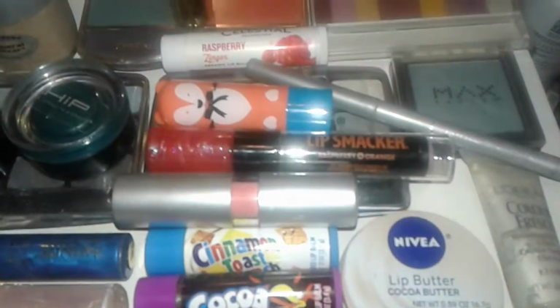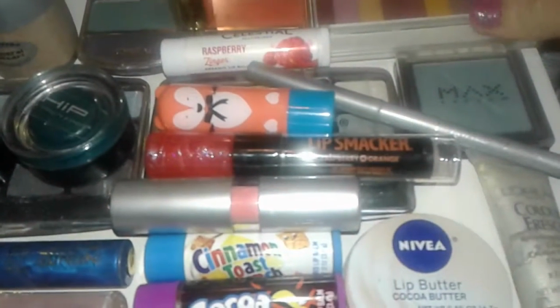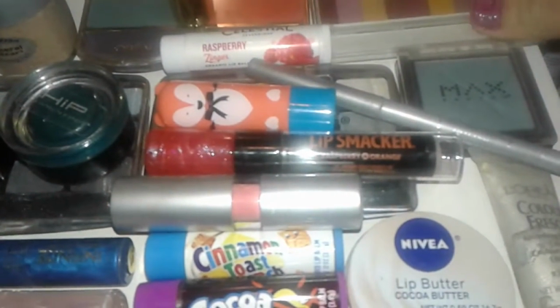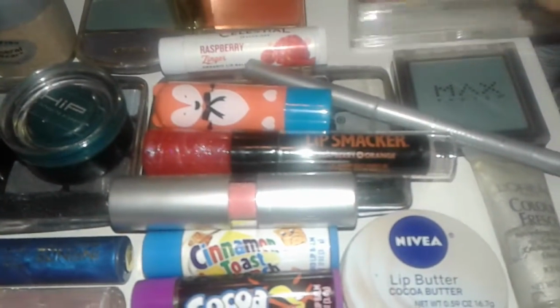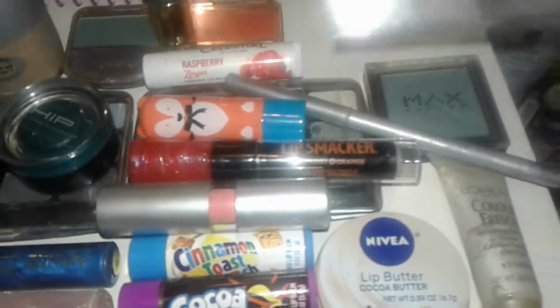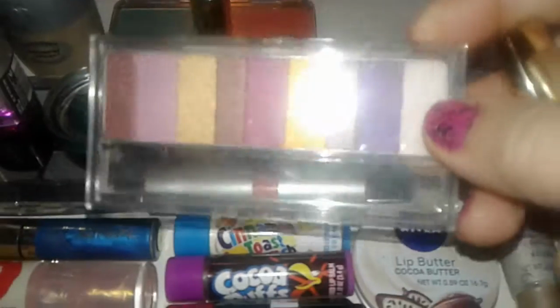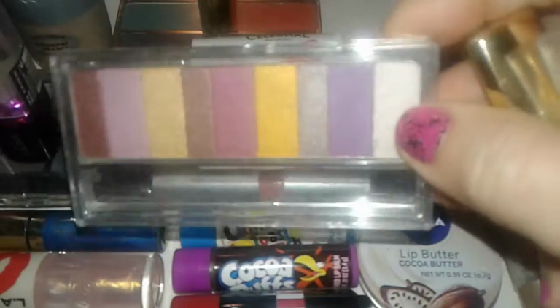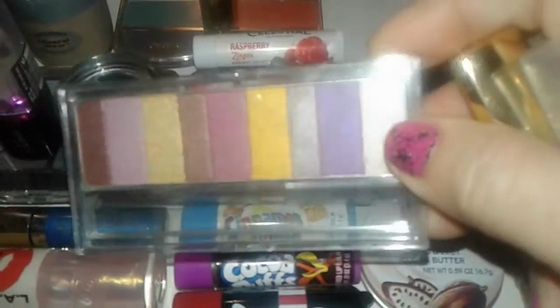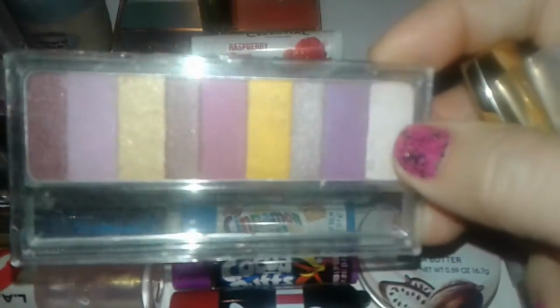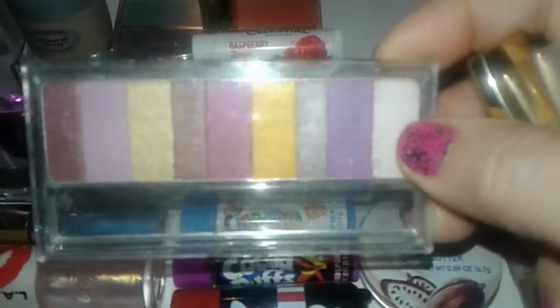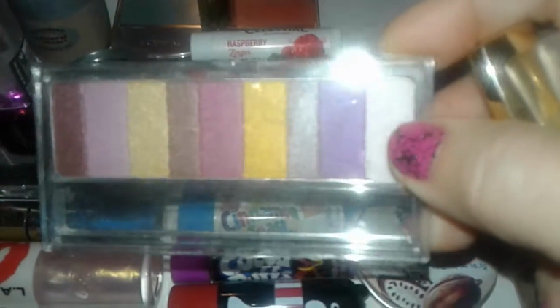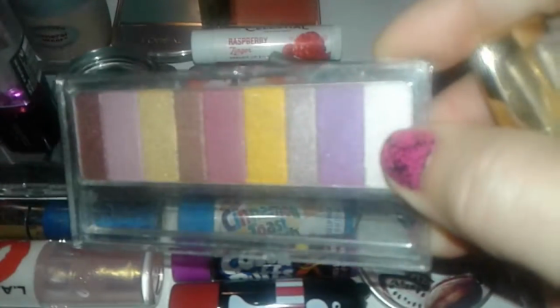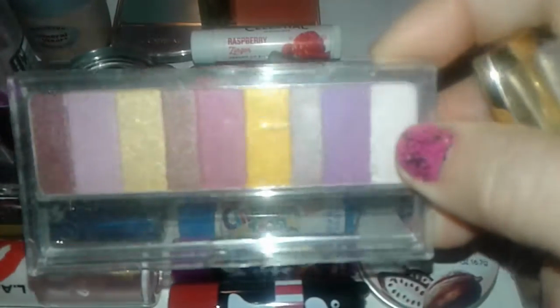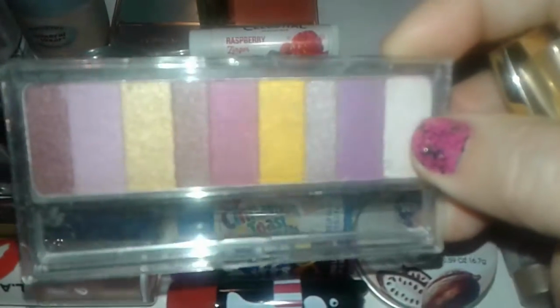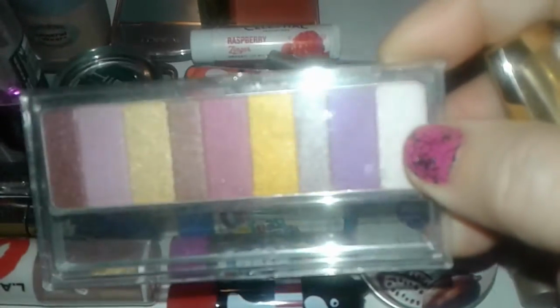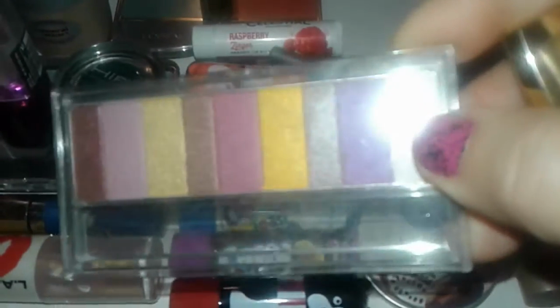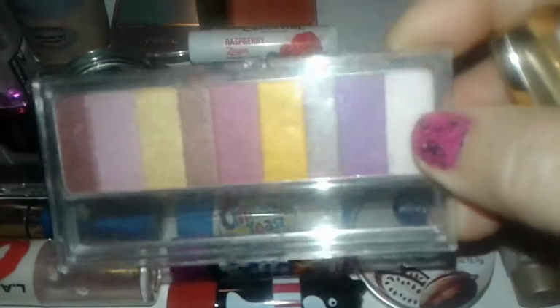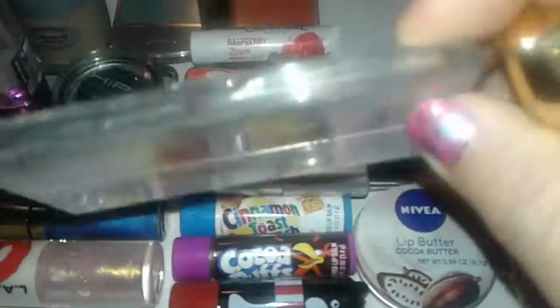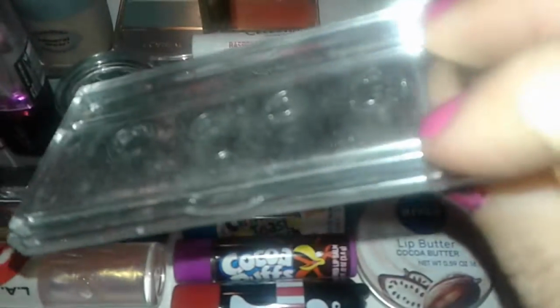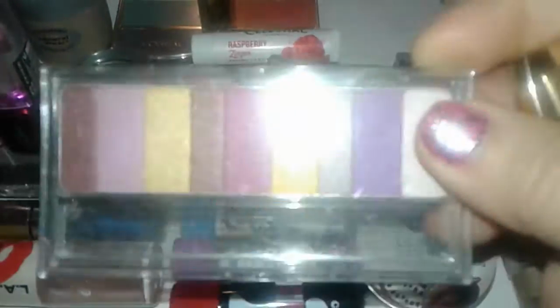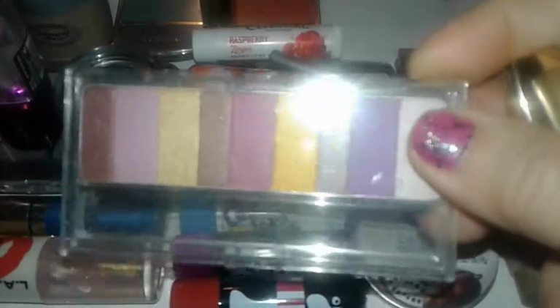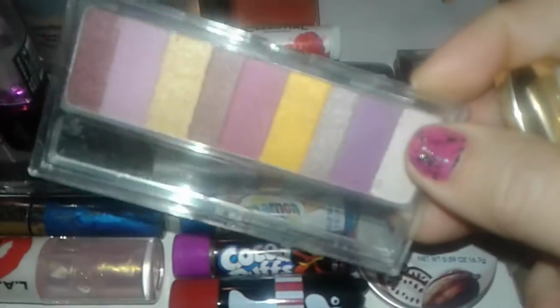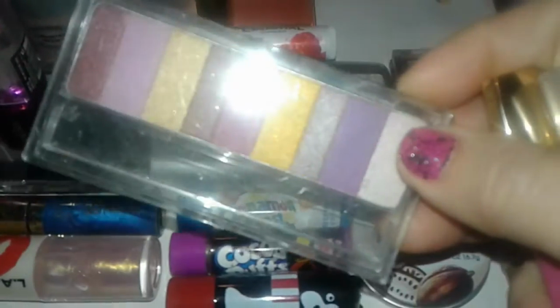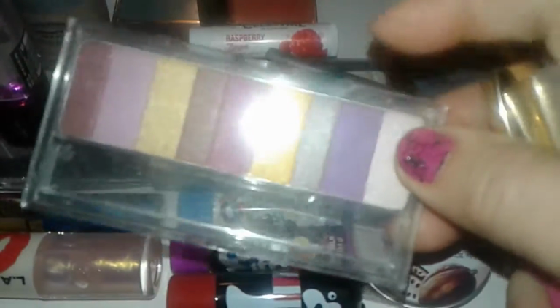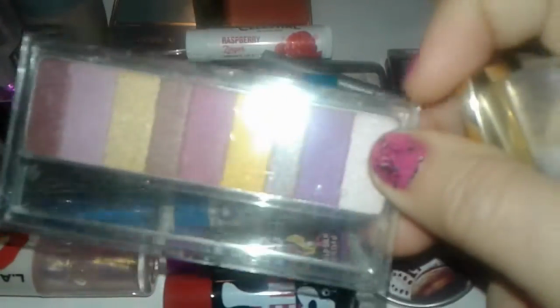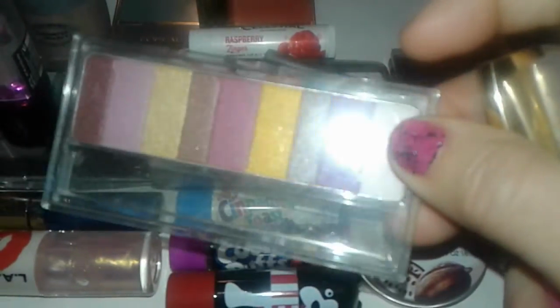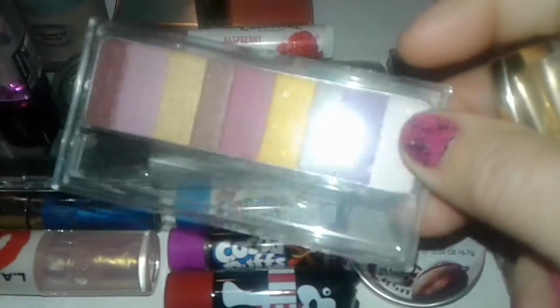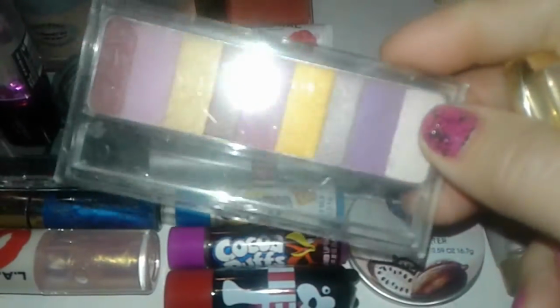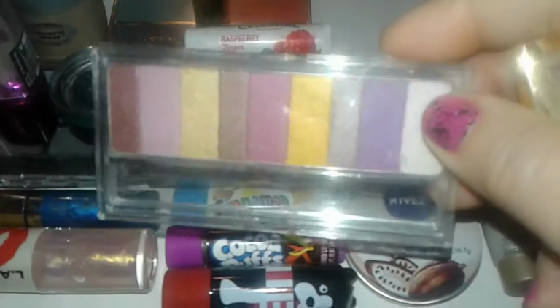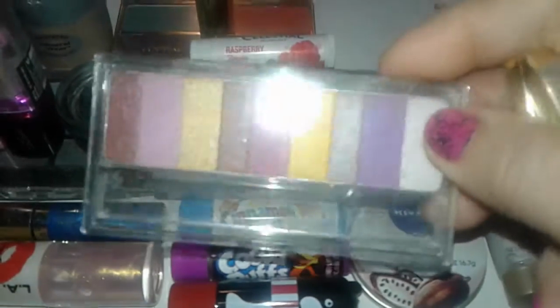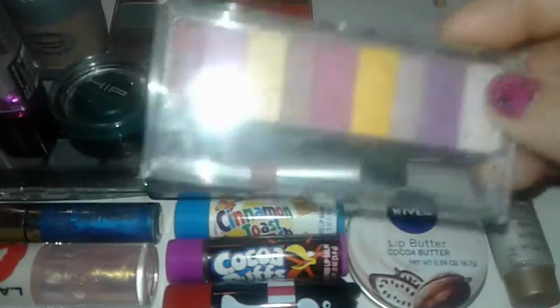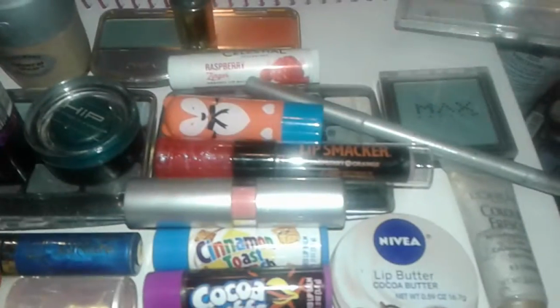I also found this Physician's Formula eyeshadow palette — it's a smaller one. It didn't come with any fancy things, it was just clear with the Physician's Formula packaging. So I grabbed that.